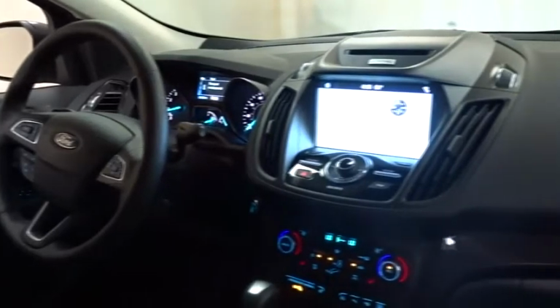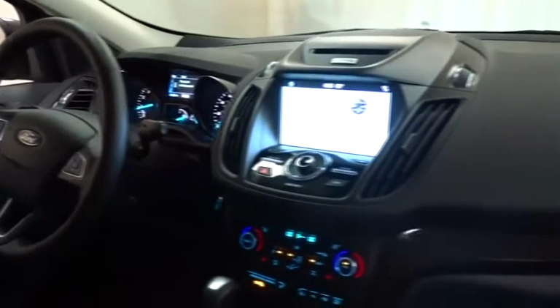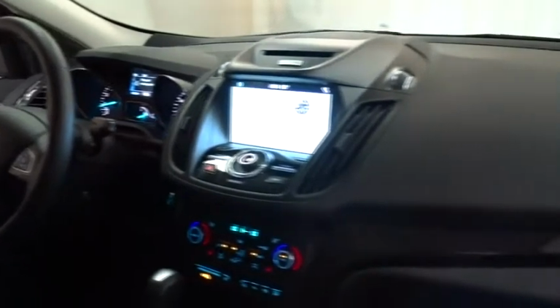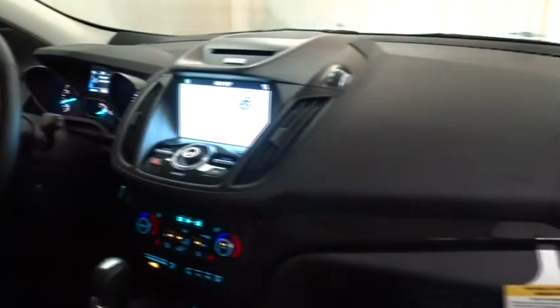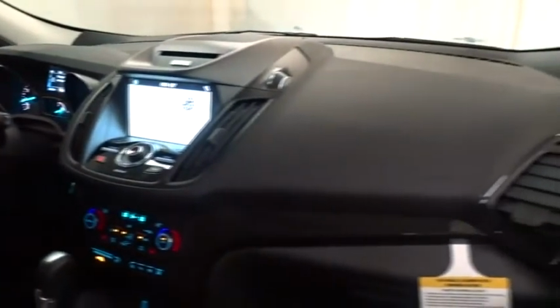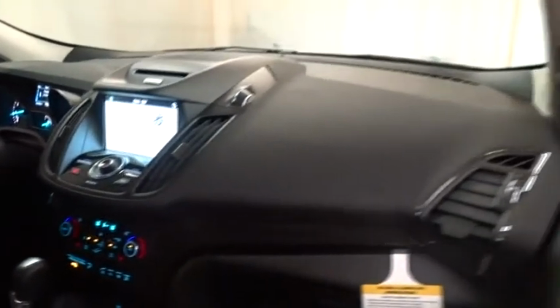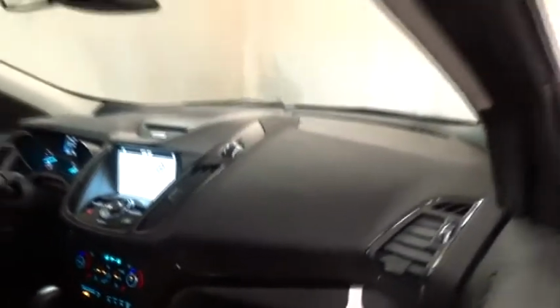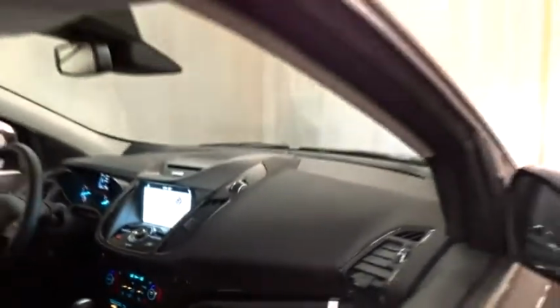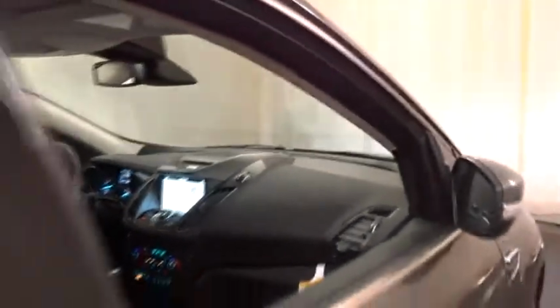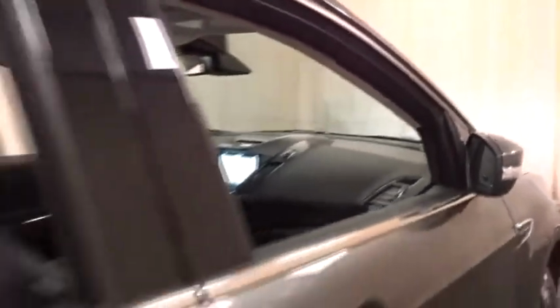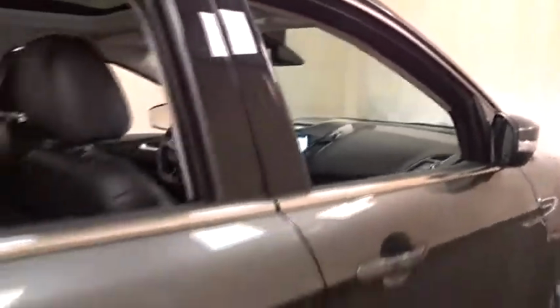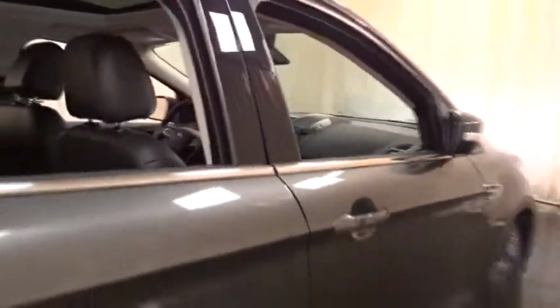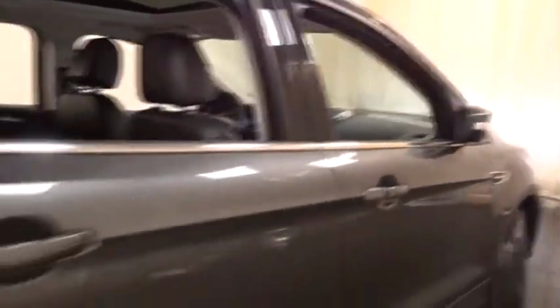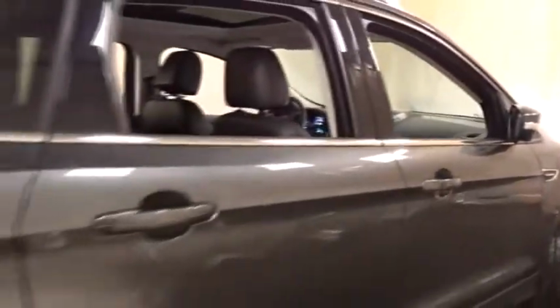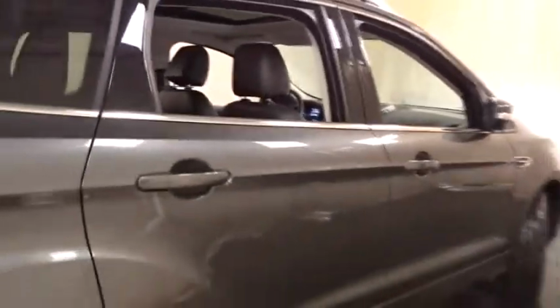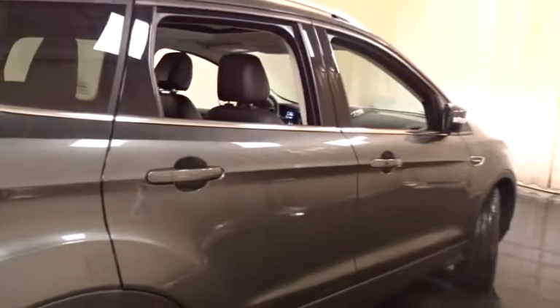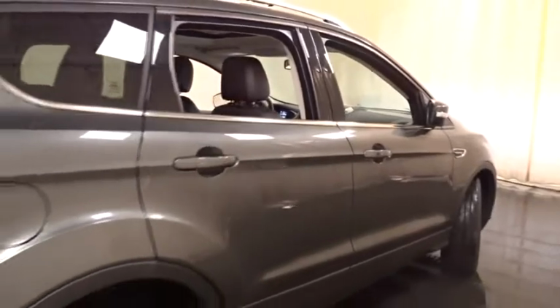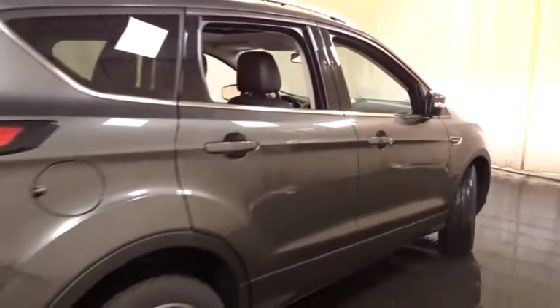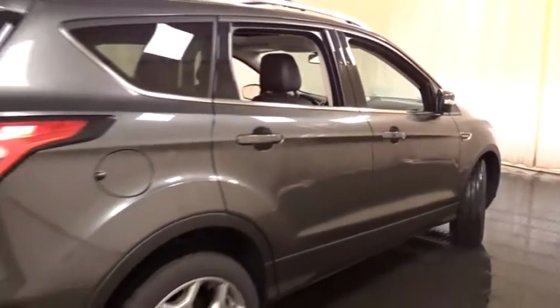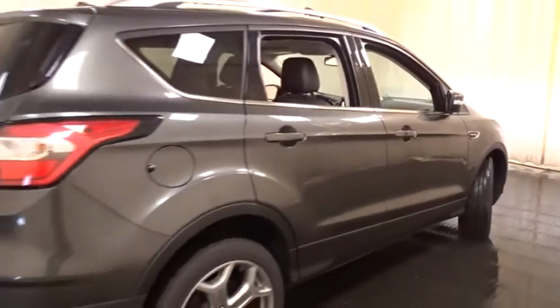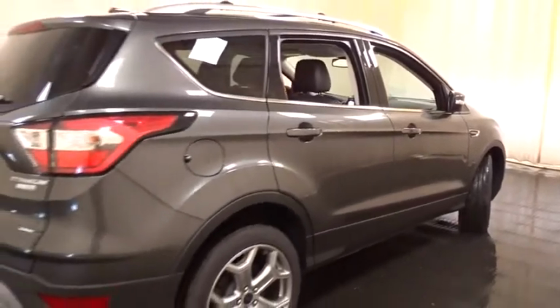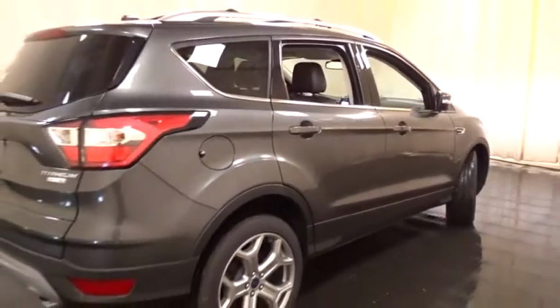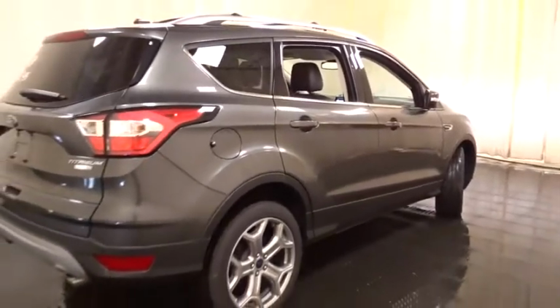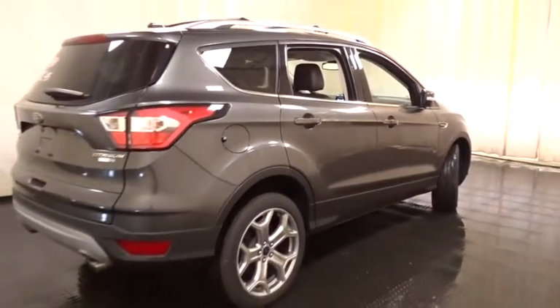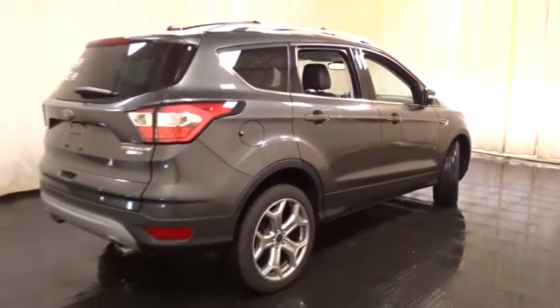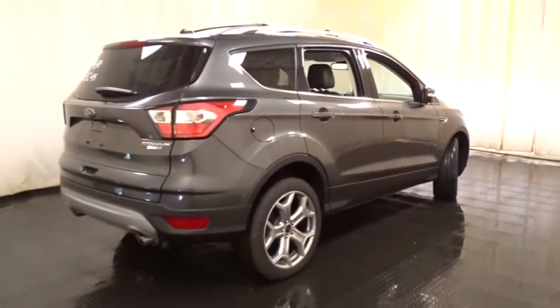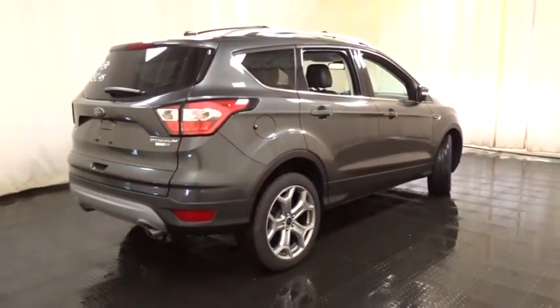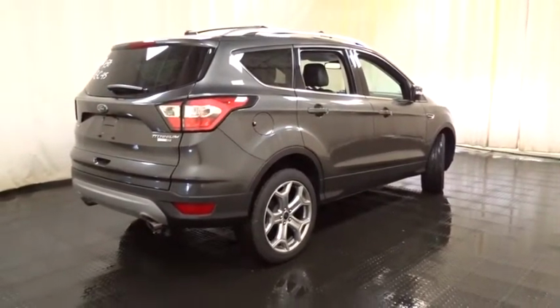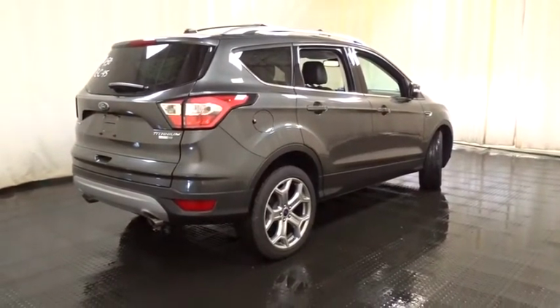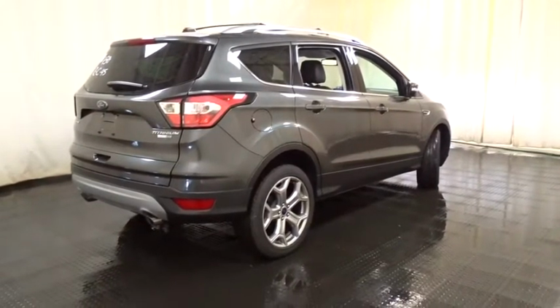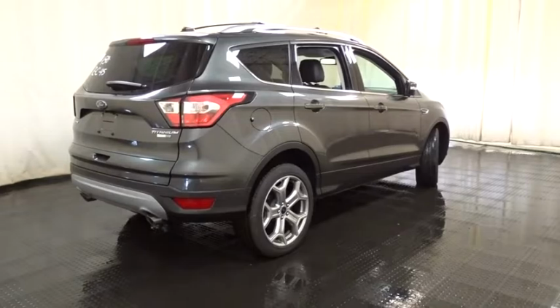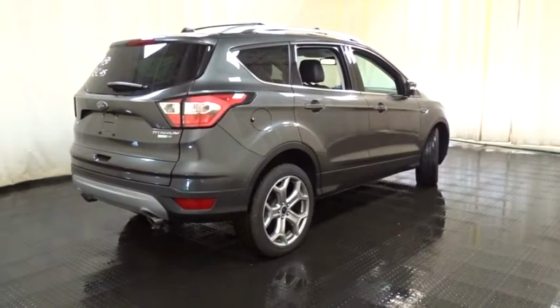Leather wrapped steering wheel, Bluetooth, power steering, adjustable steering wheel, aluminum wheels, cruise control, four-wheel disc brakes, keyless start, four-wheel drive, floor mats.